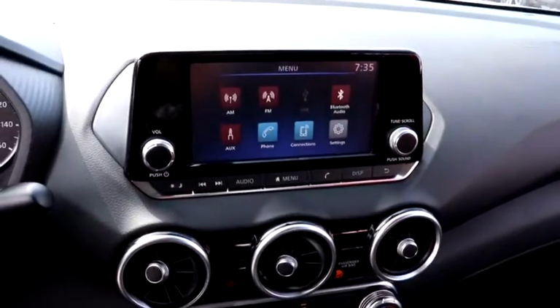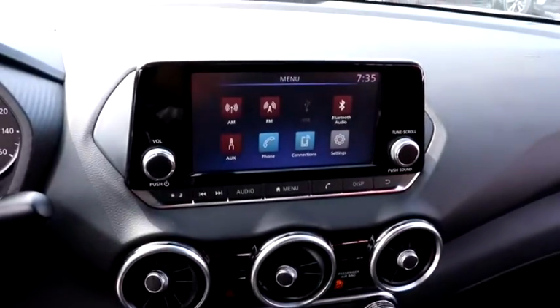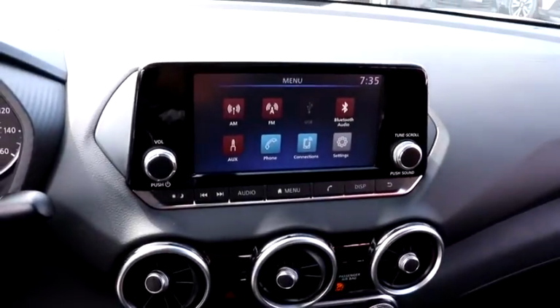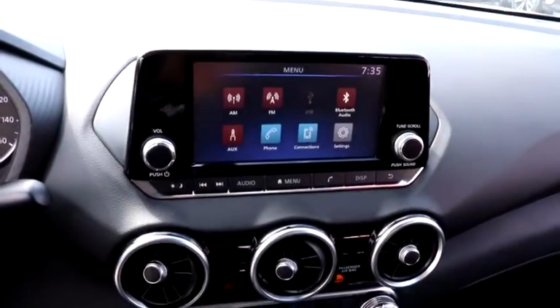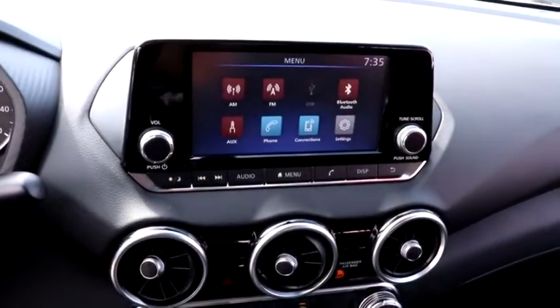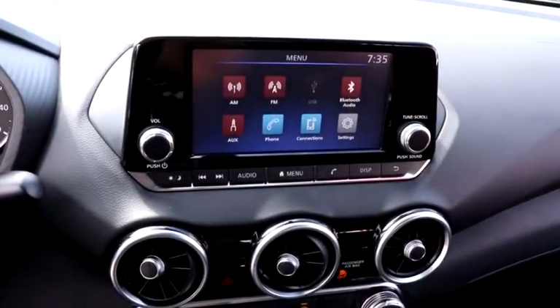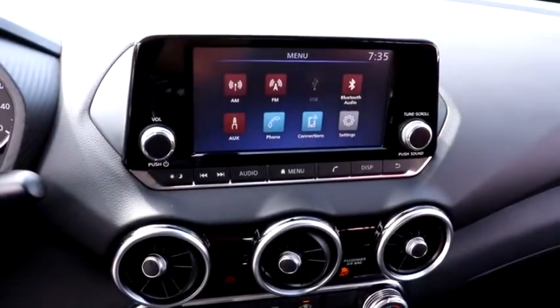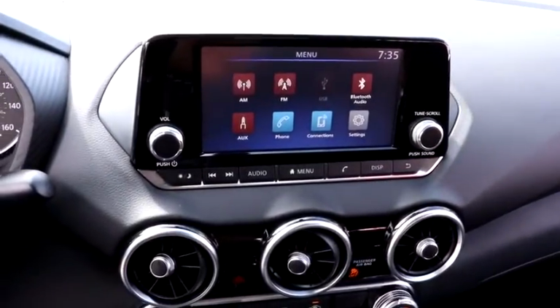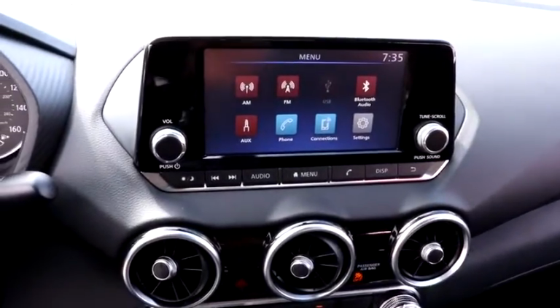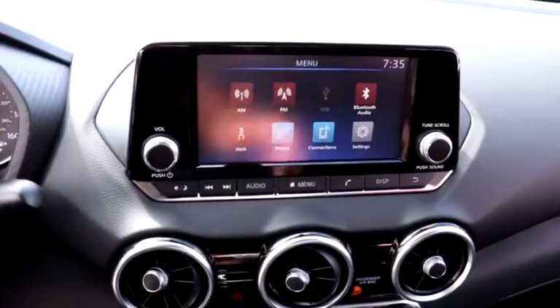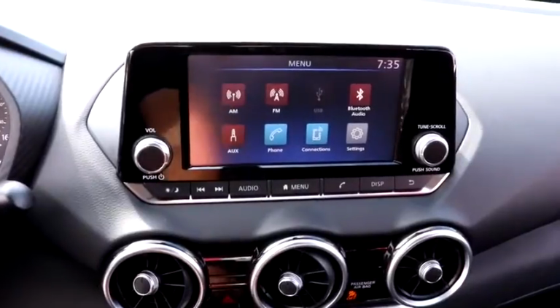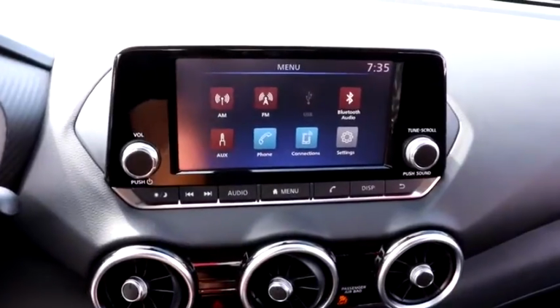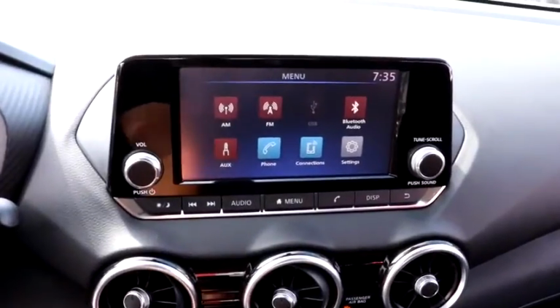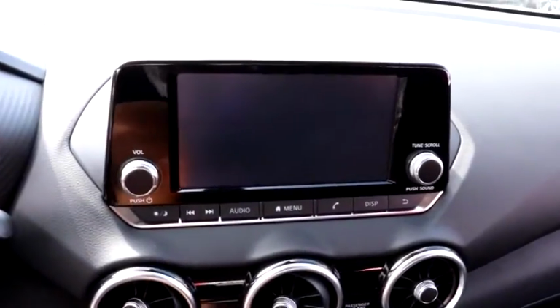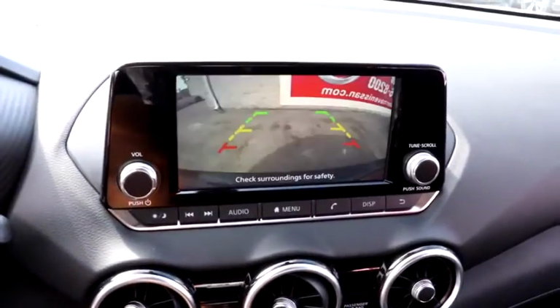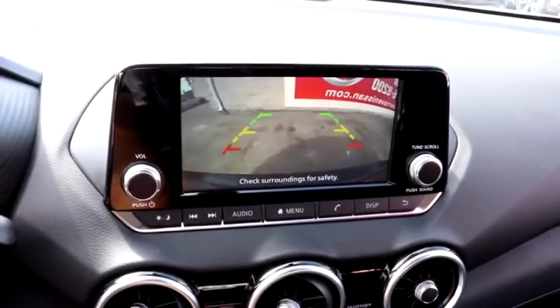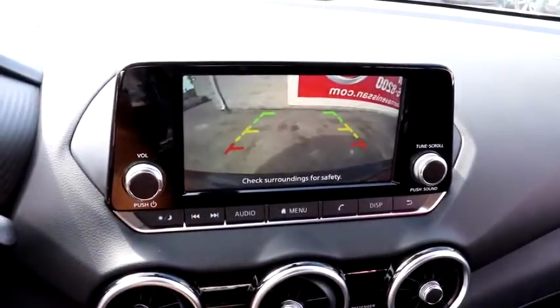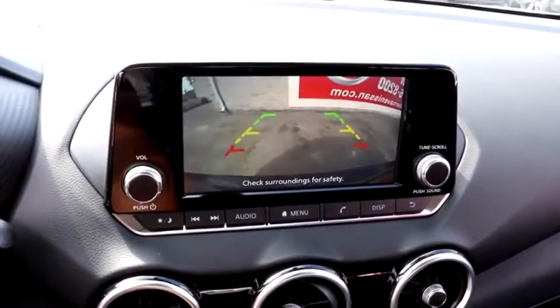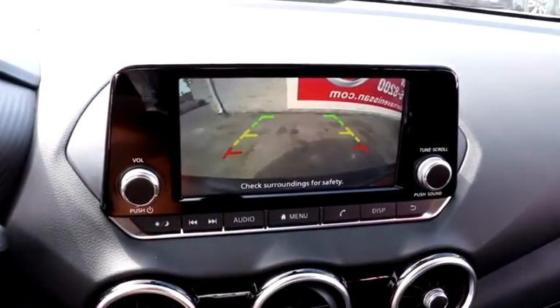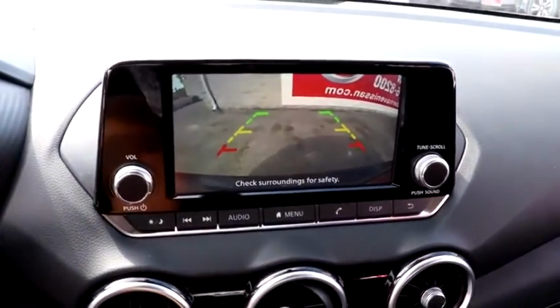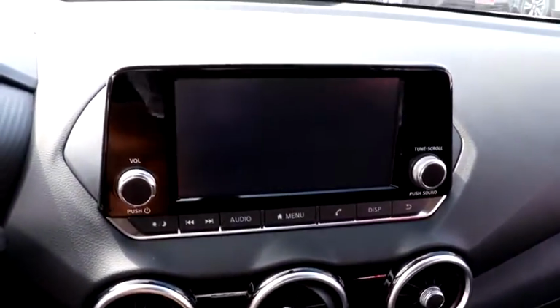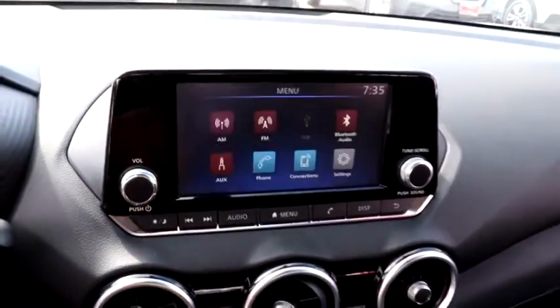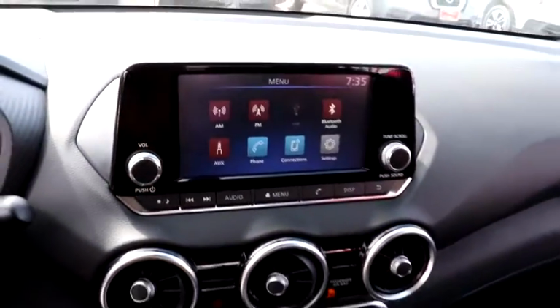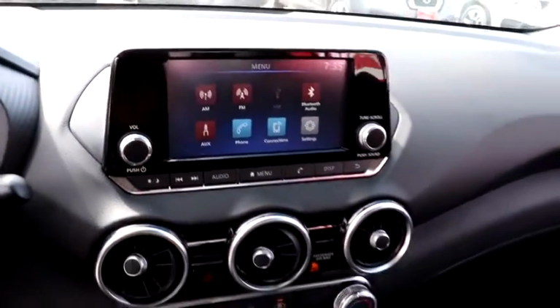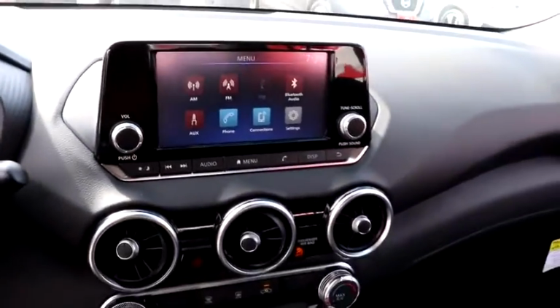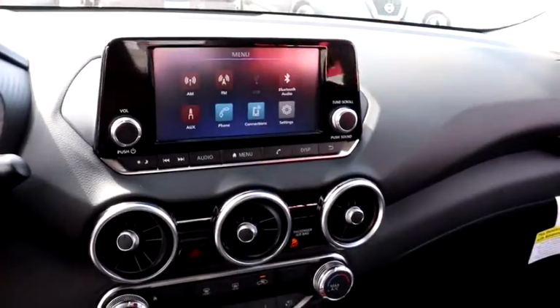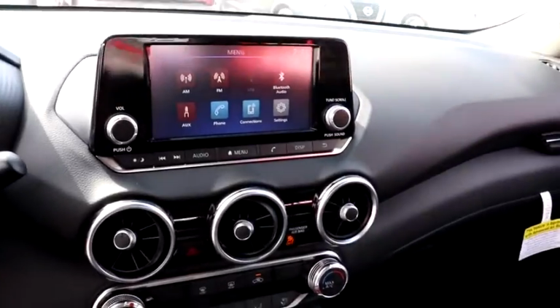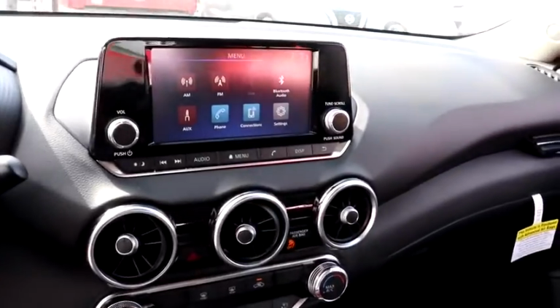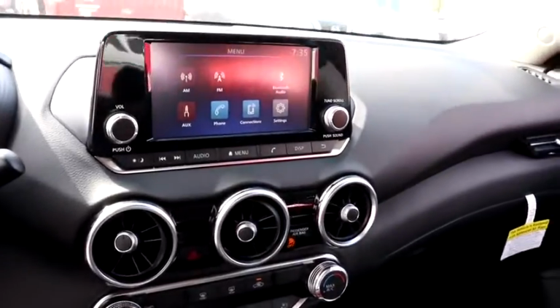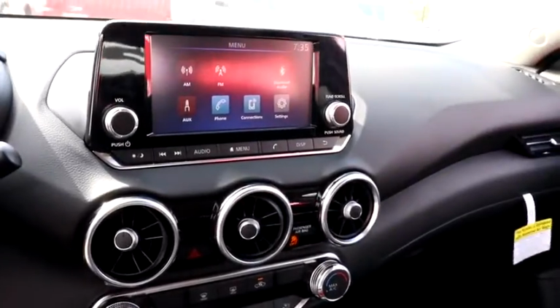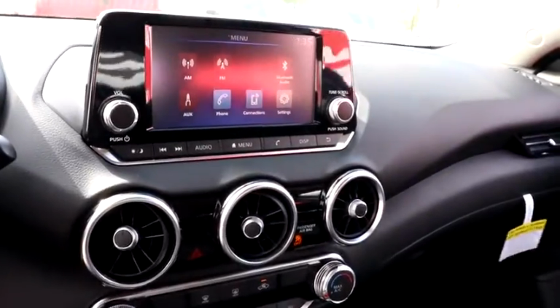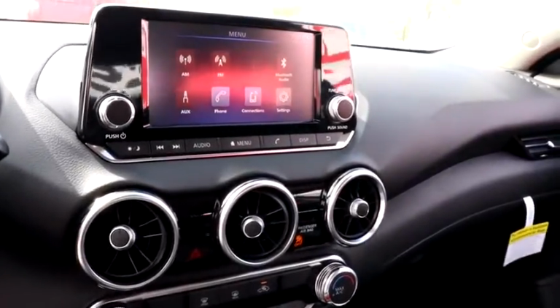Remote keyless entry, brake assist, cloth seat trim, front bucket seats, front reading lamps, tilt steering wheel, driver vanity mirror, passenger vanity mirror, steel wheels.